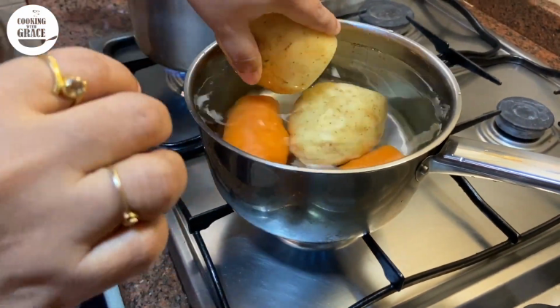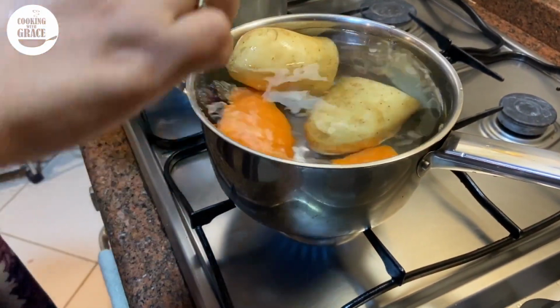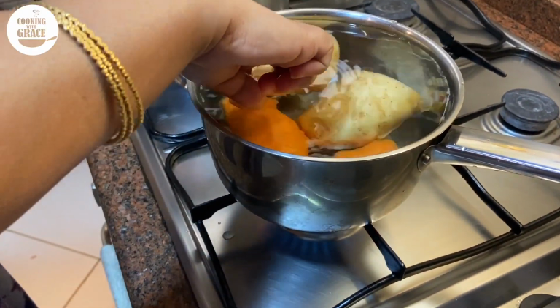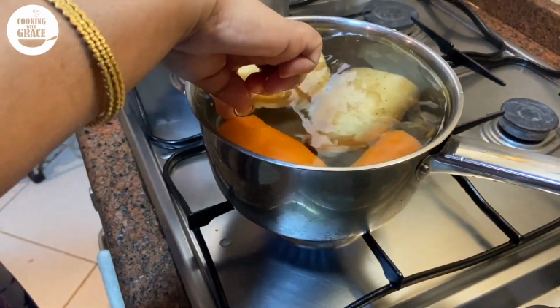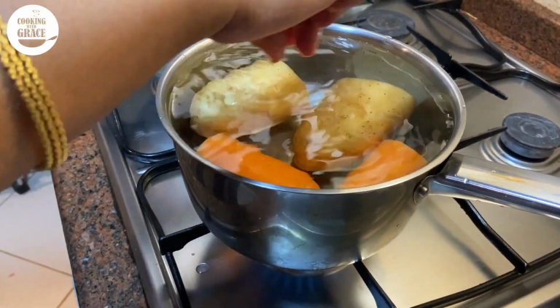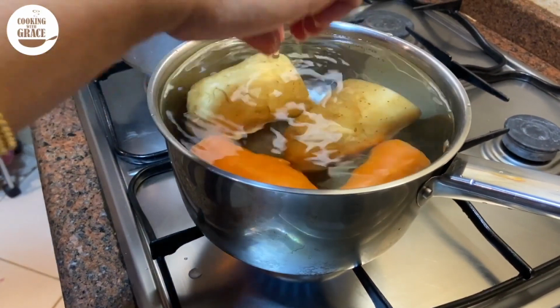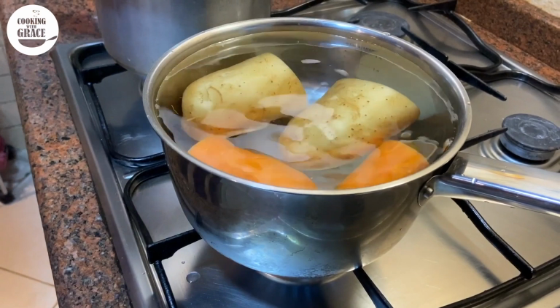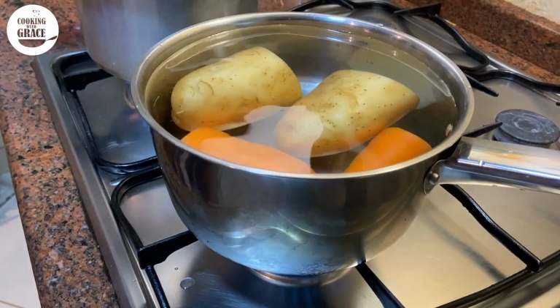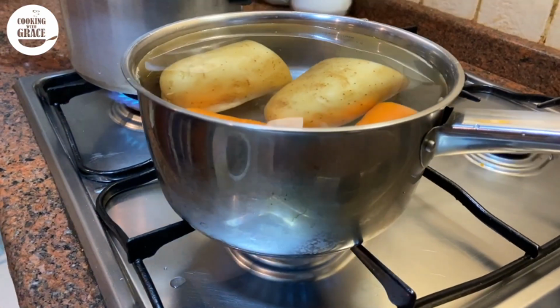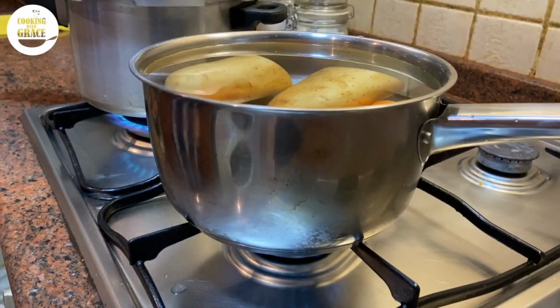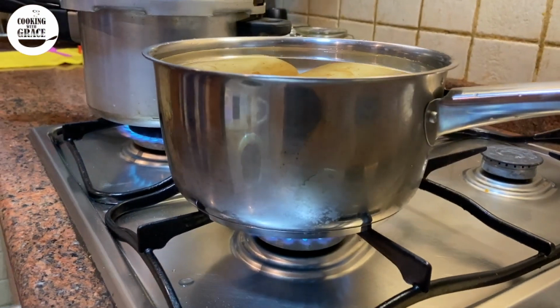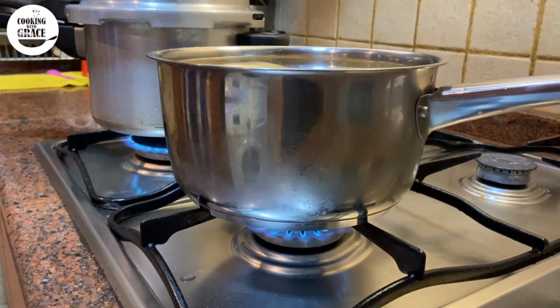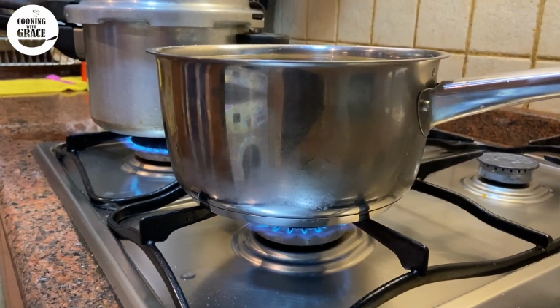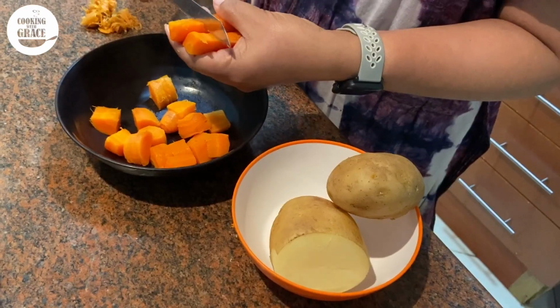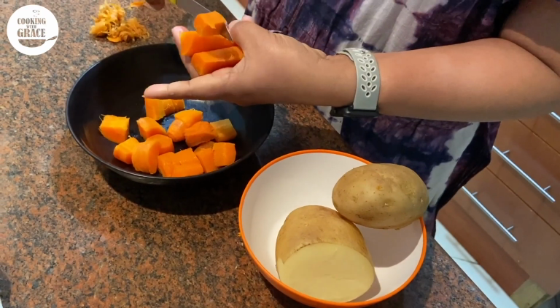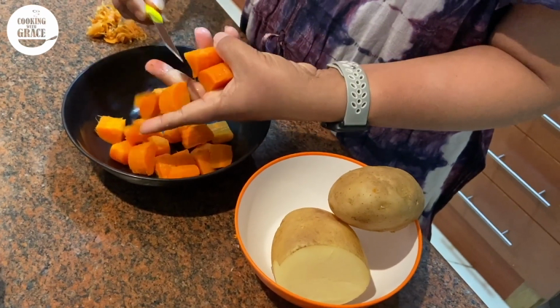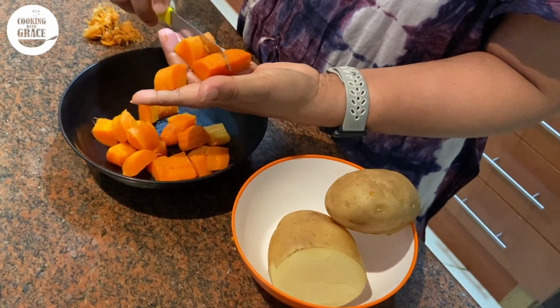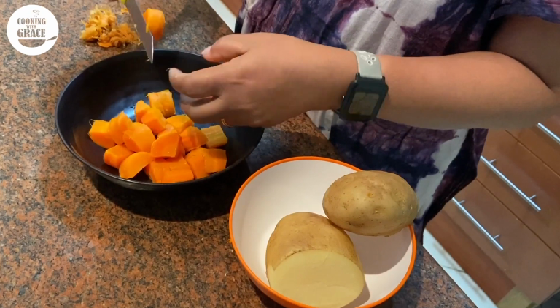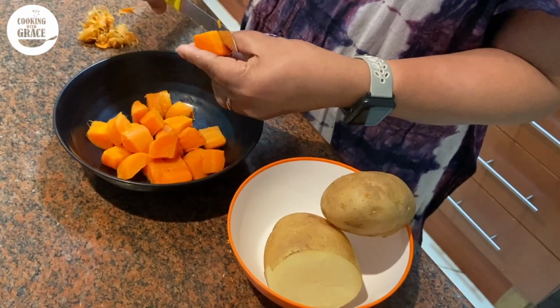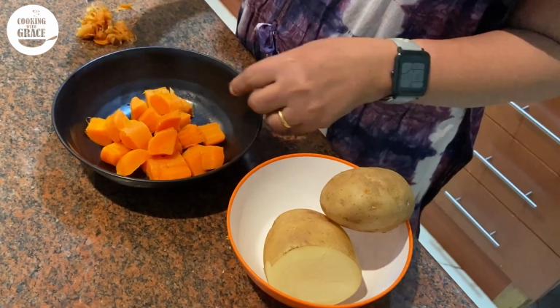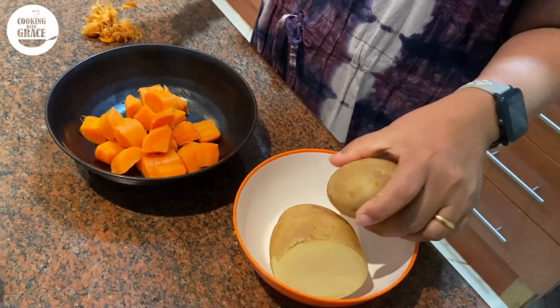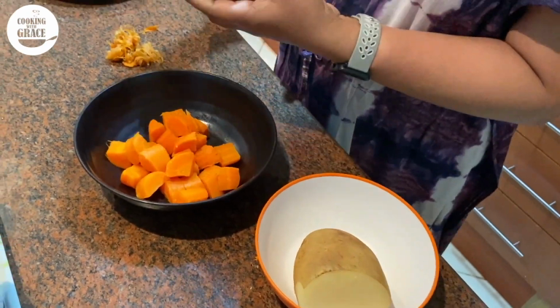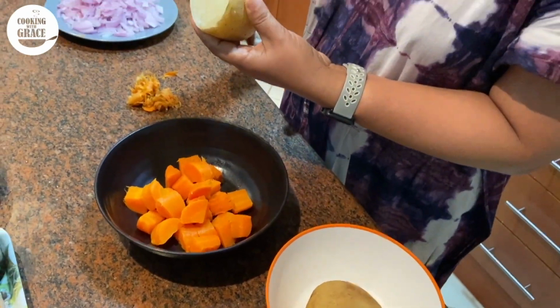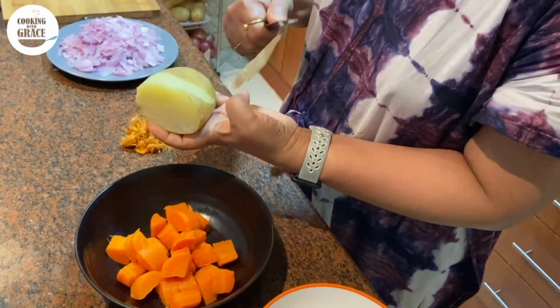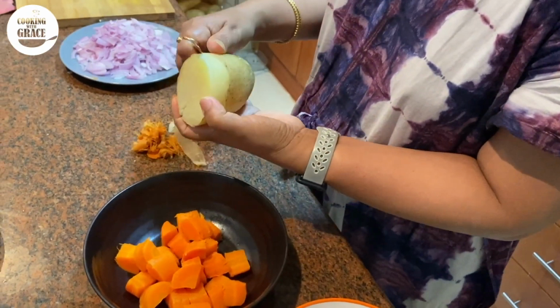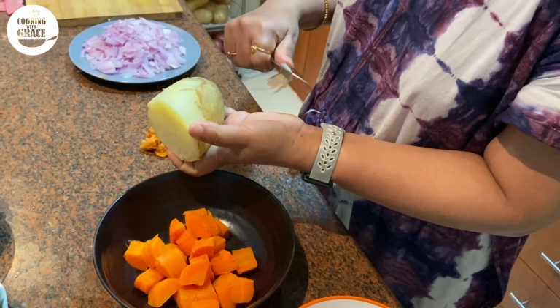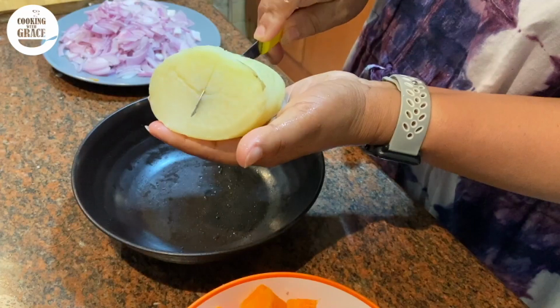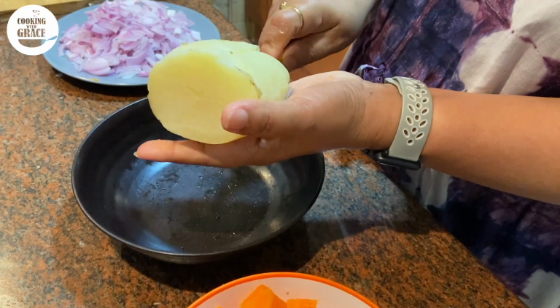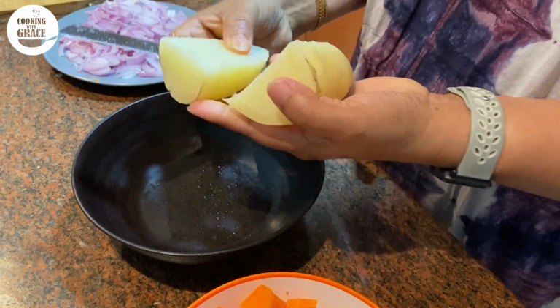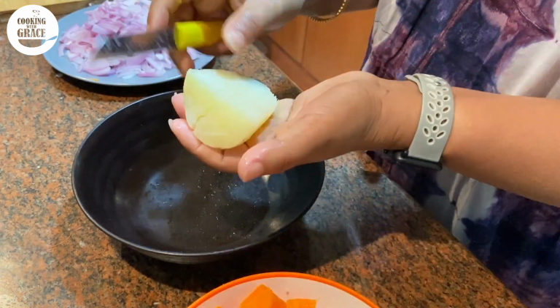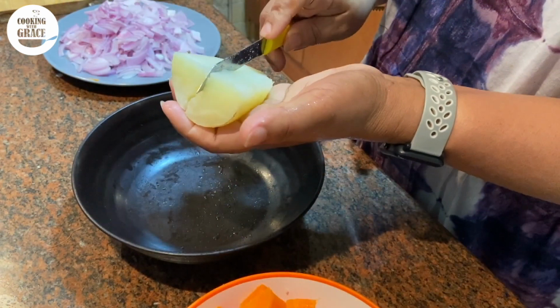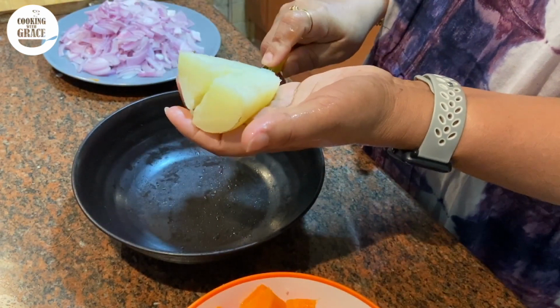And one medium carrot. Clean the vegetables and add them to water, let it cook in that water. Once cooked, peel off the skin and cut to half inch cubes and keep aside.